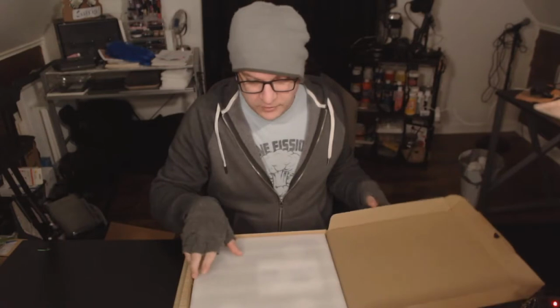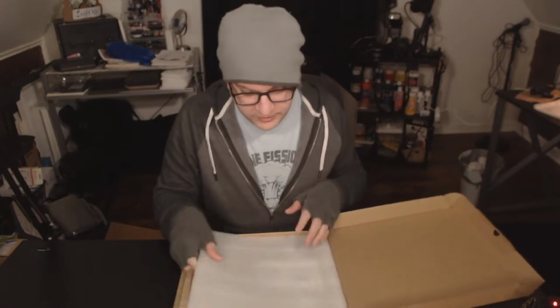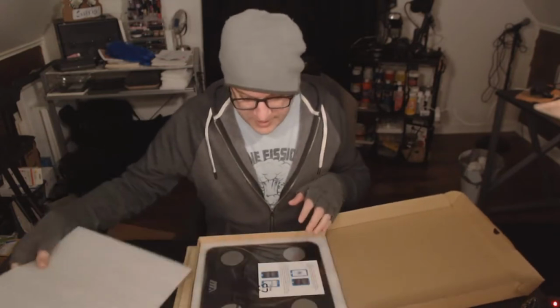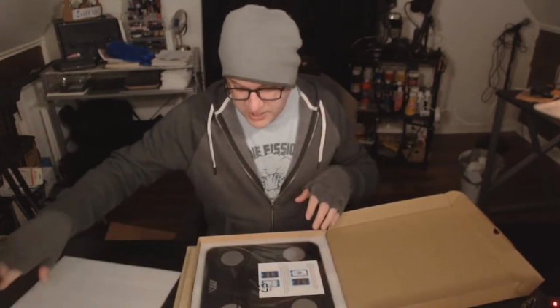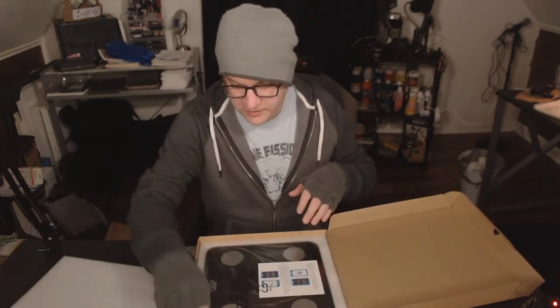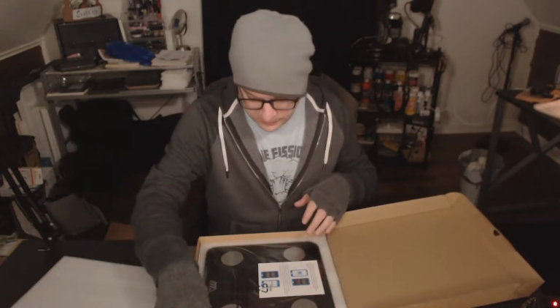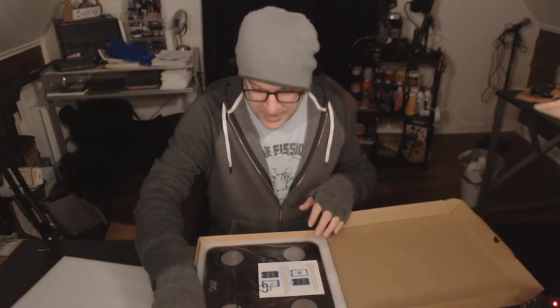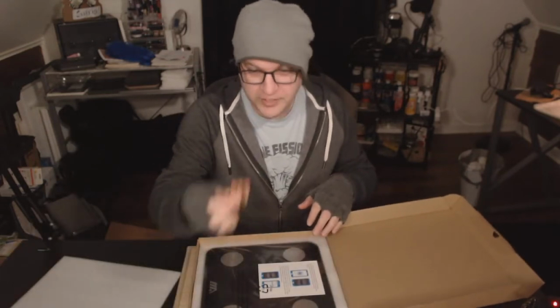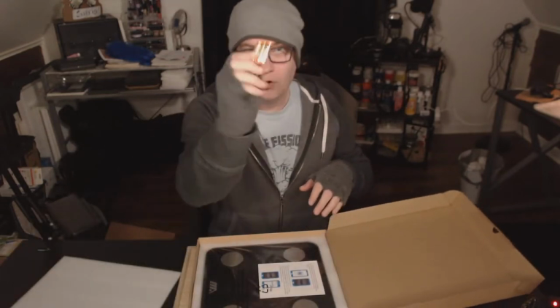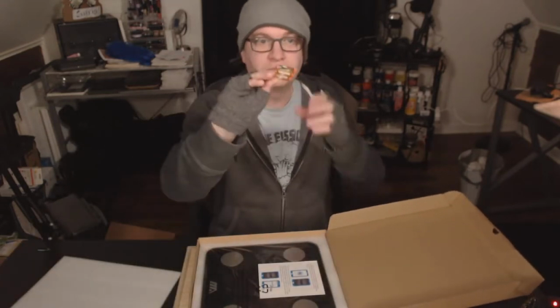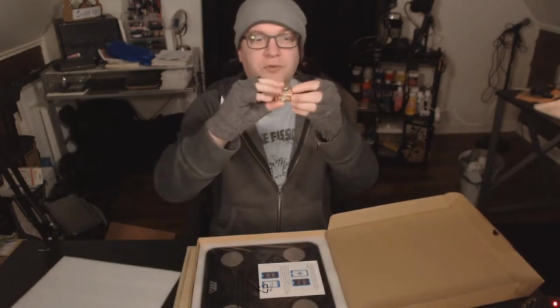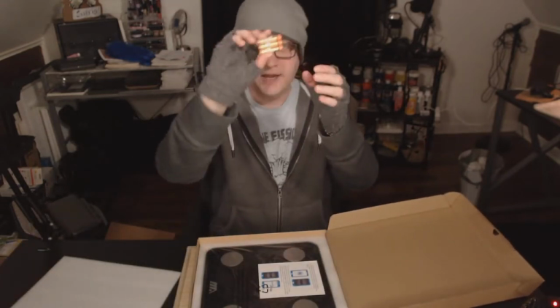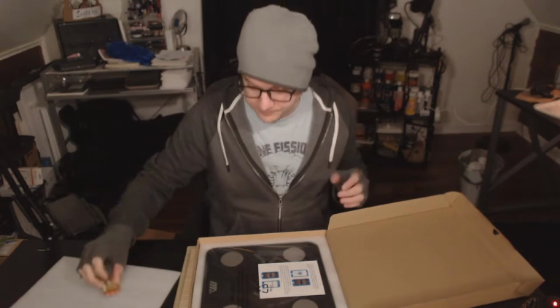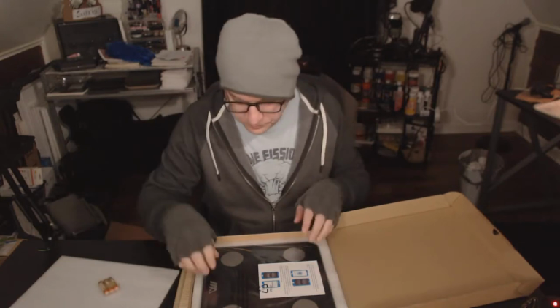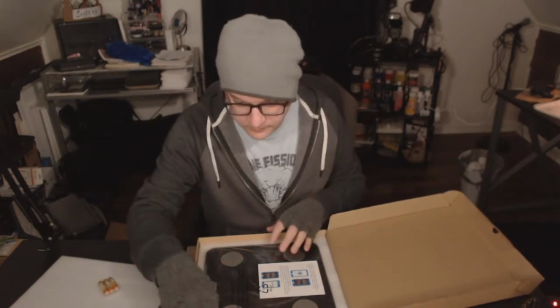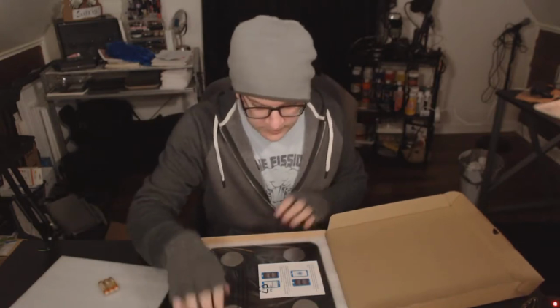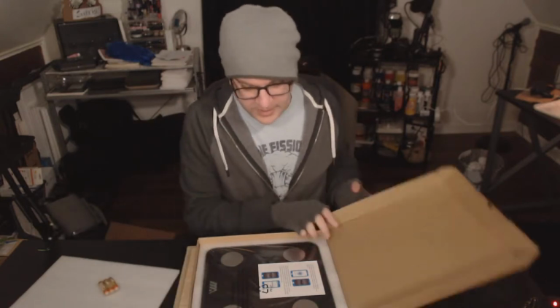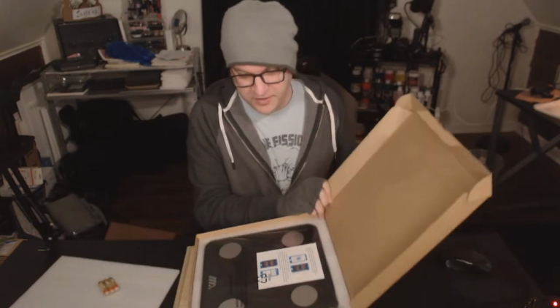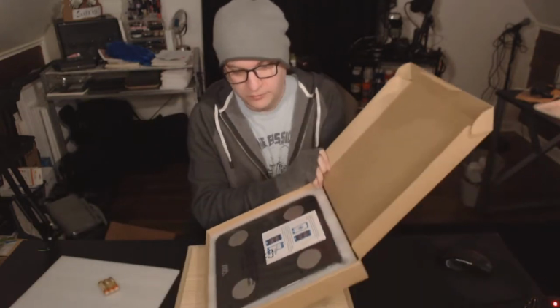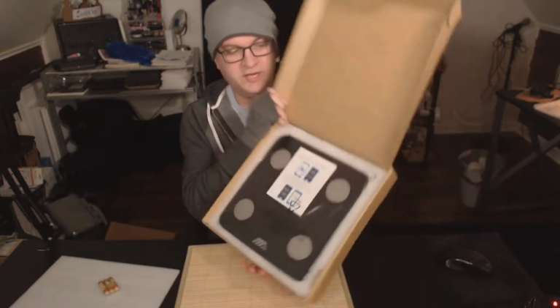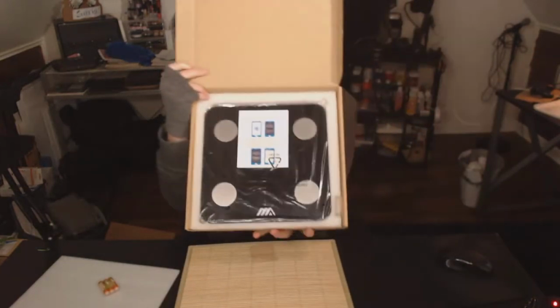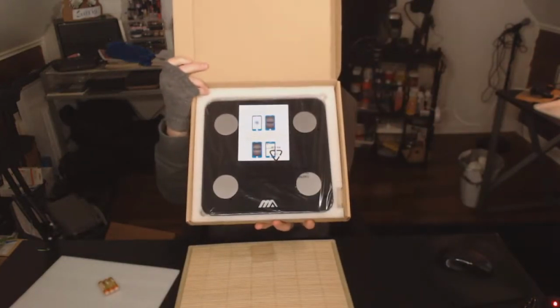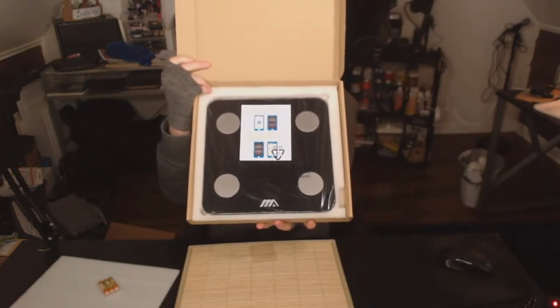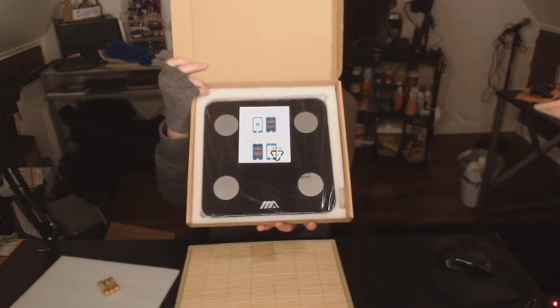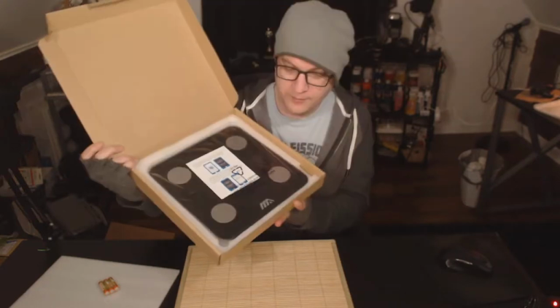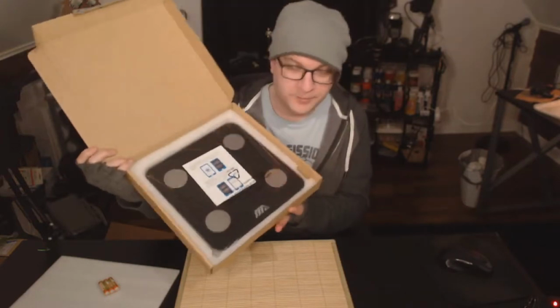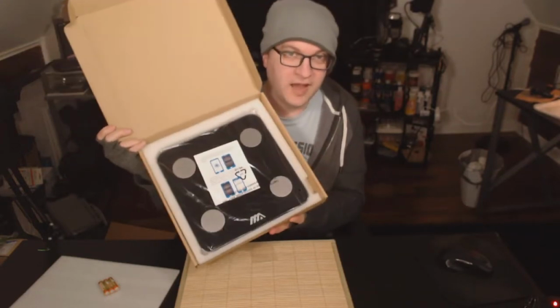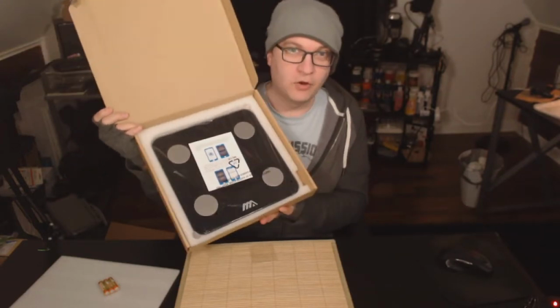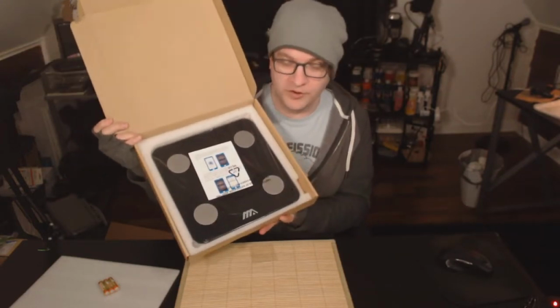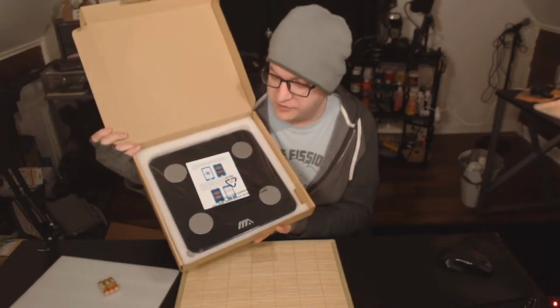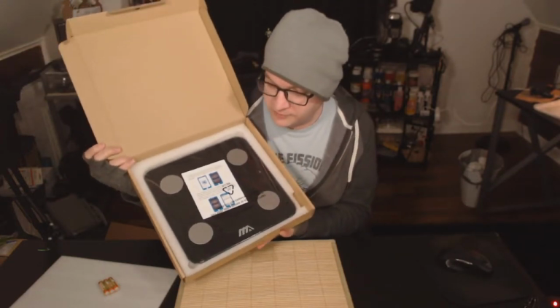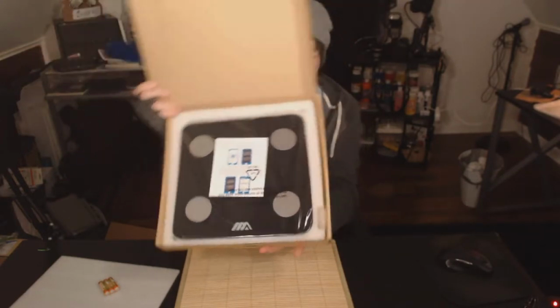It comes in this package here. It comes with batteries — awesome — three AAA. And then this is what it looks like. In my experience, Adoric always packages their items well.